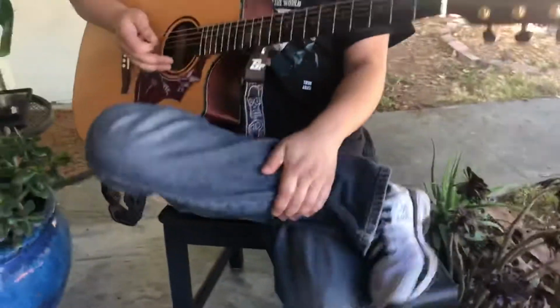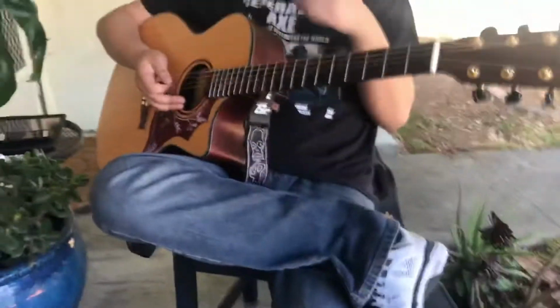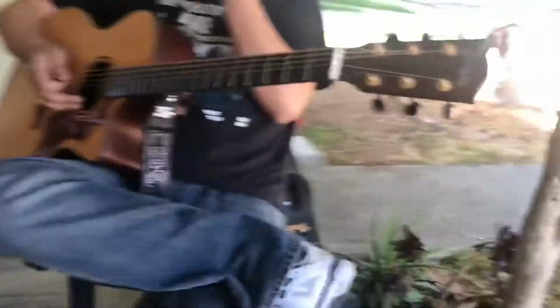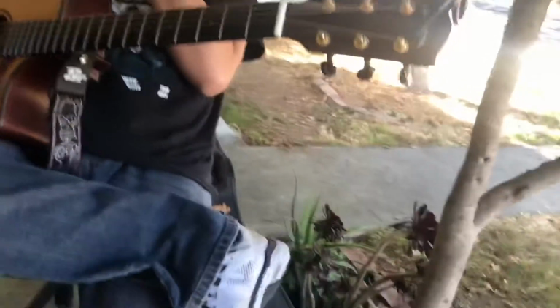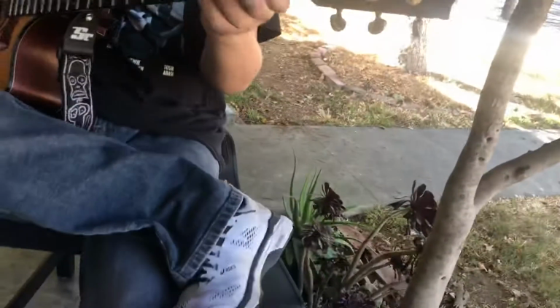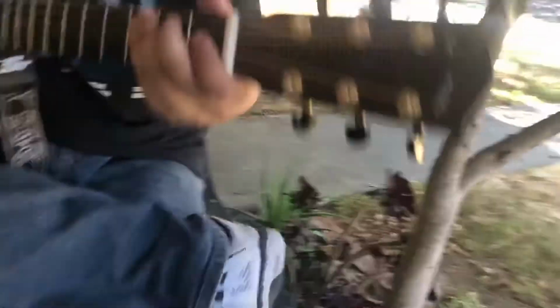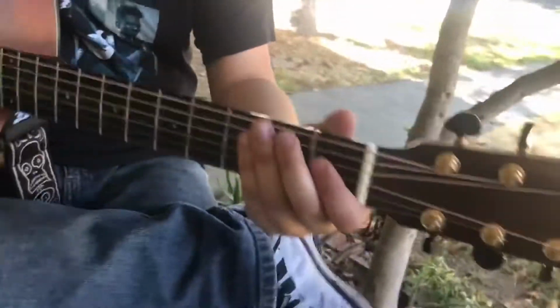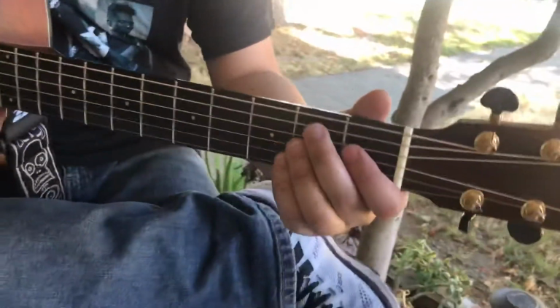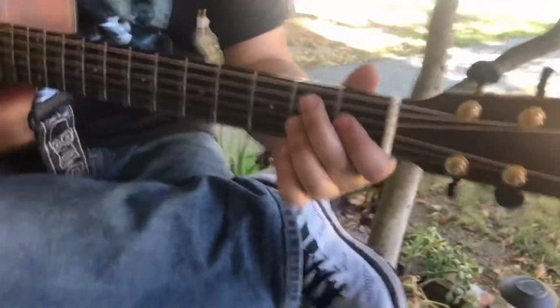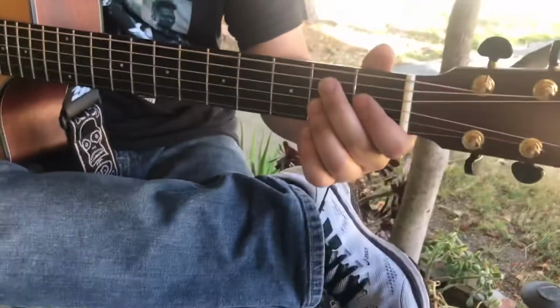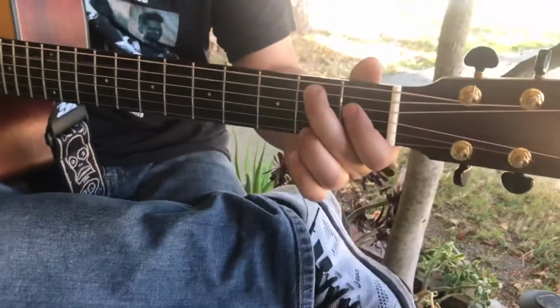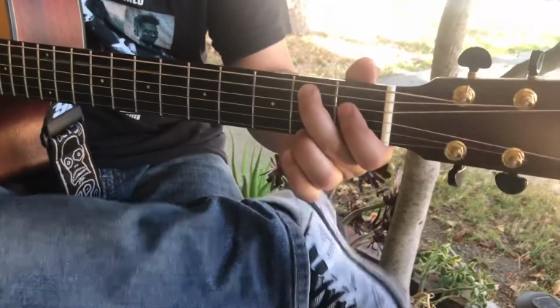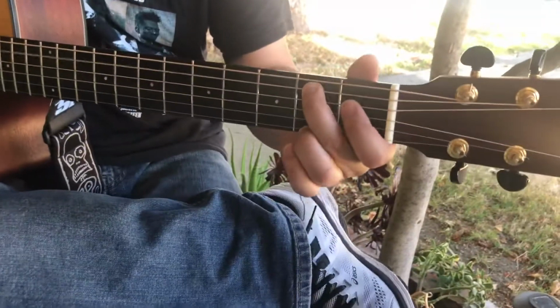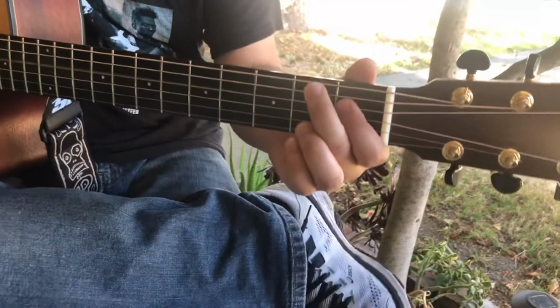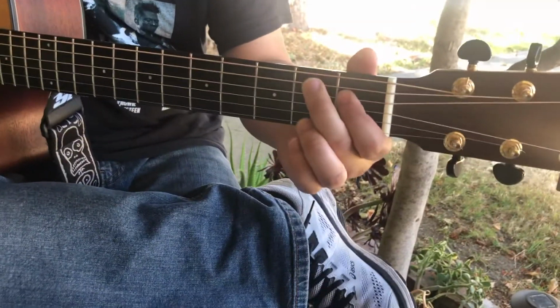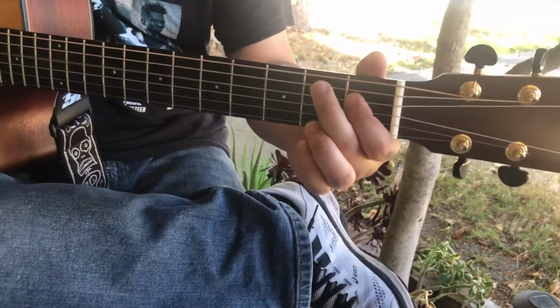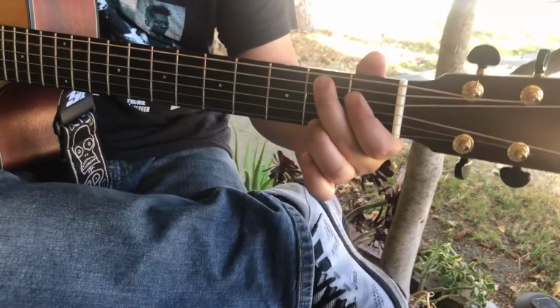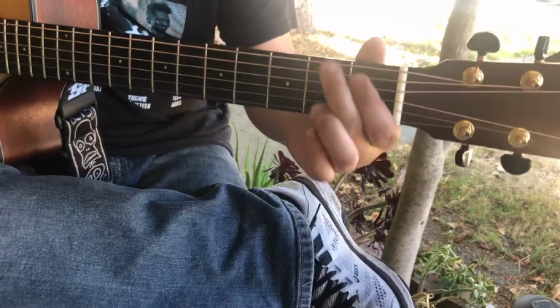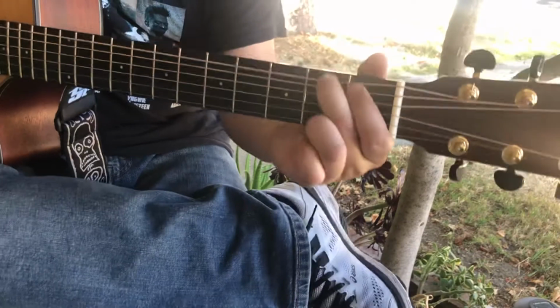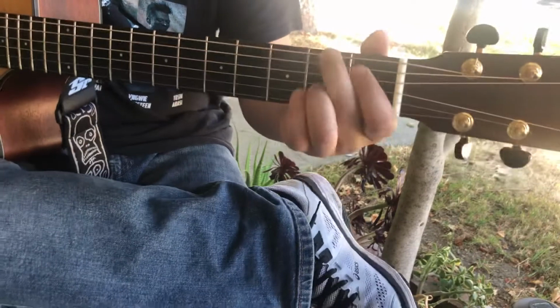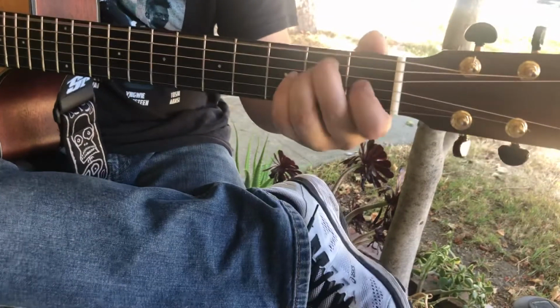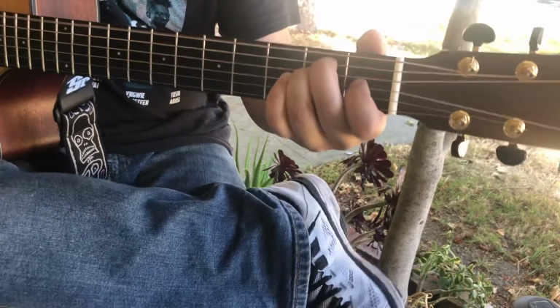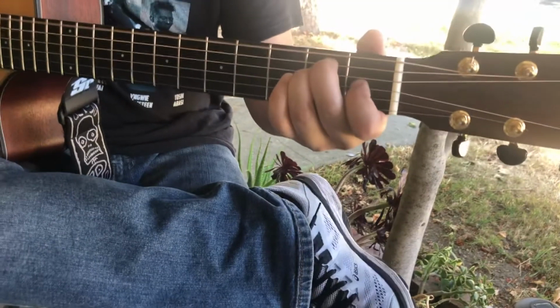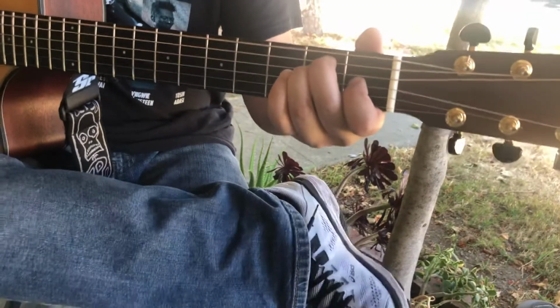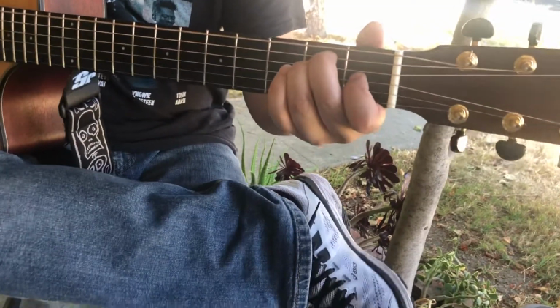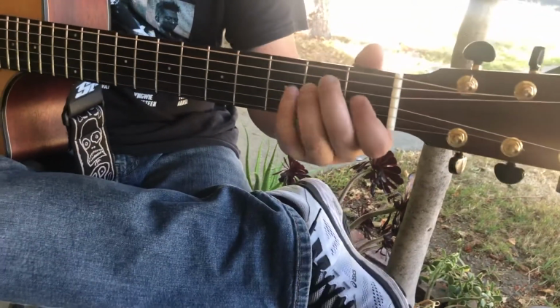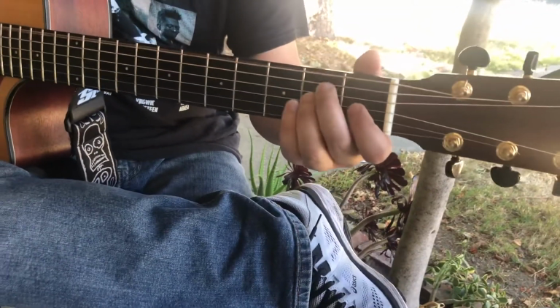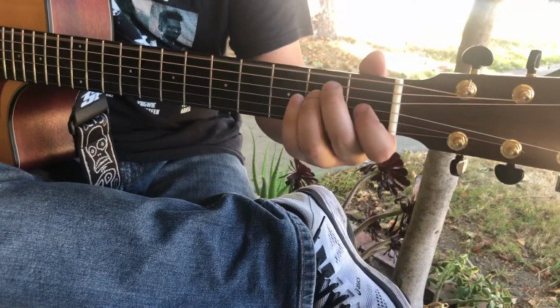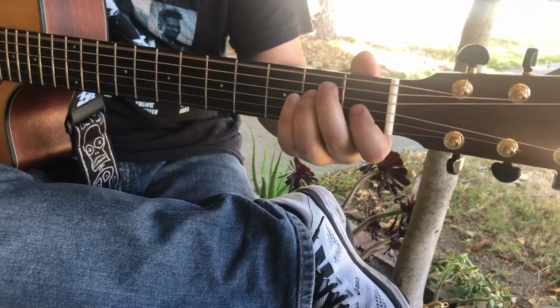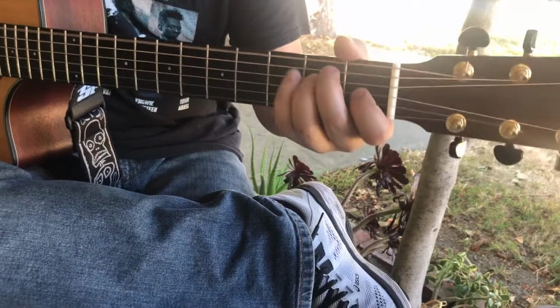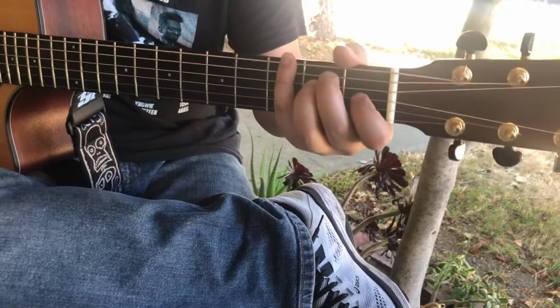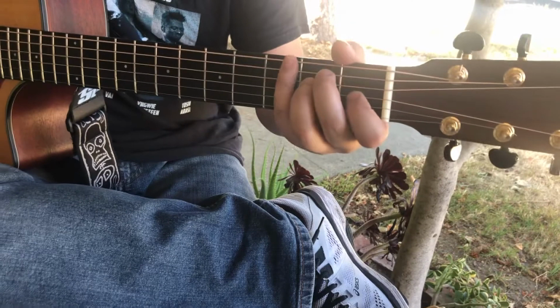Do you want to do the whole thing at once? Yeah, yeah. One, two, three. And that zero is the root of an E chord.